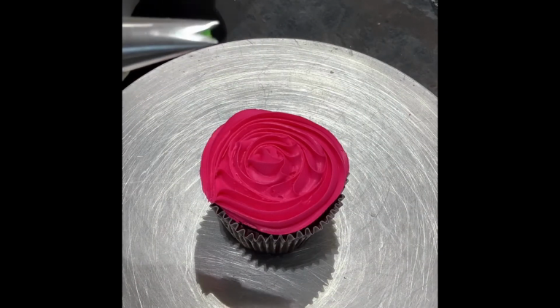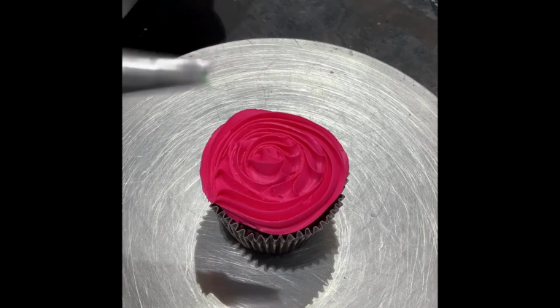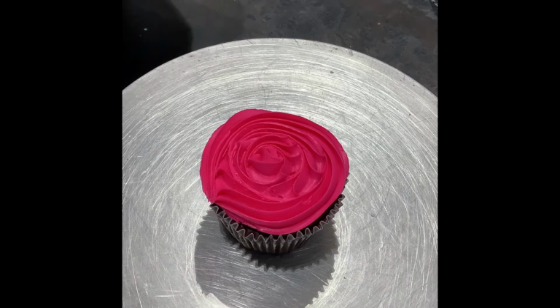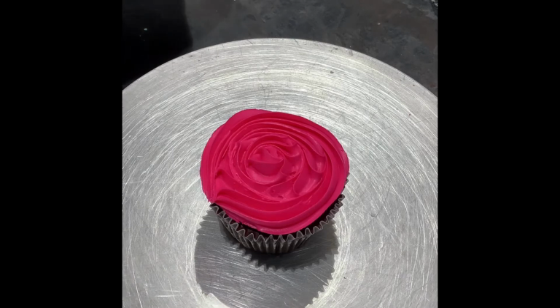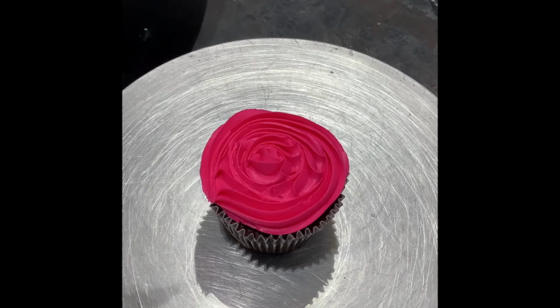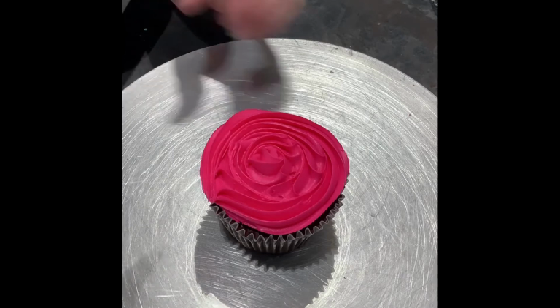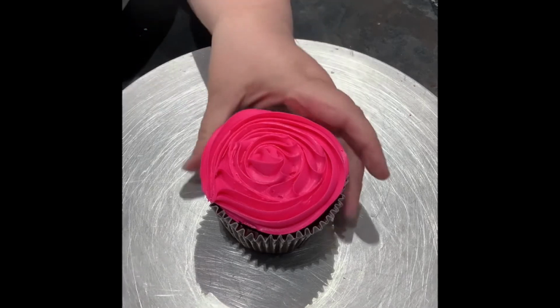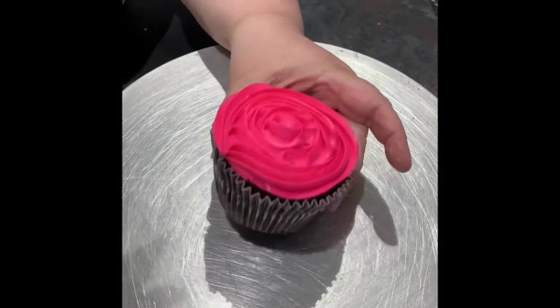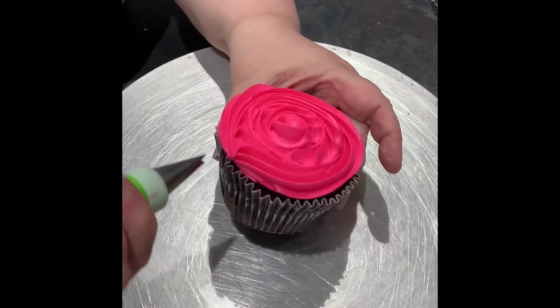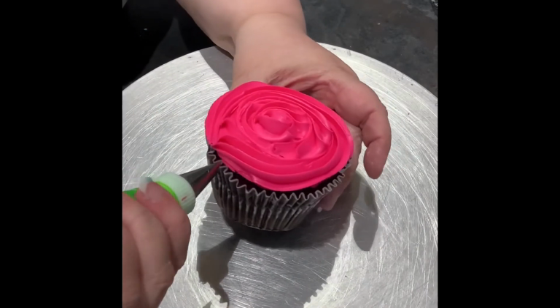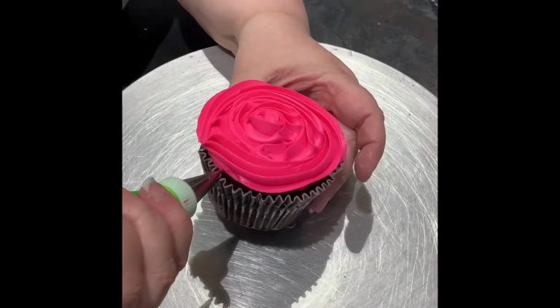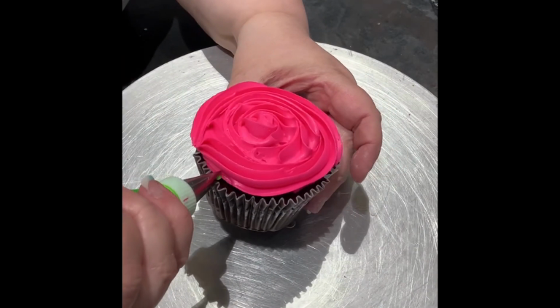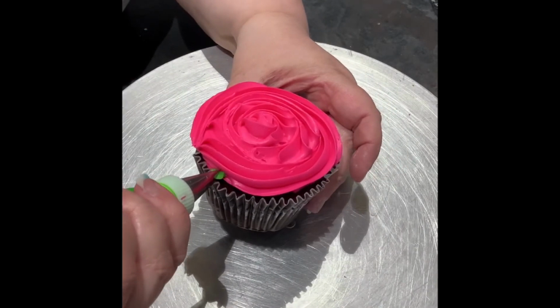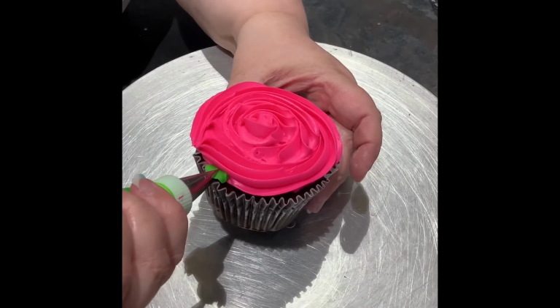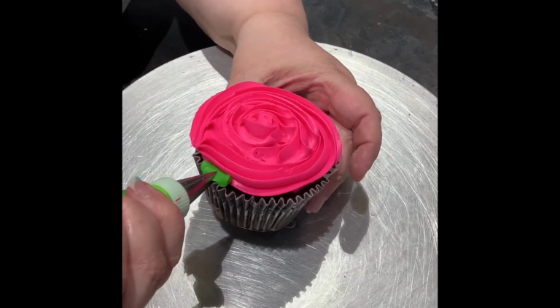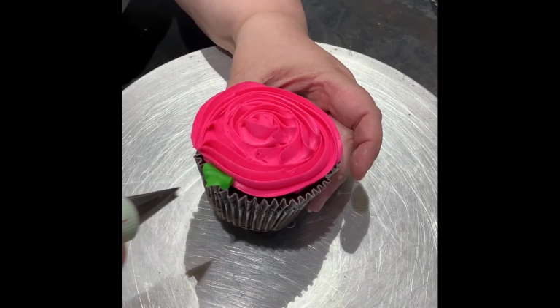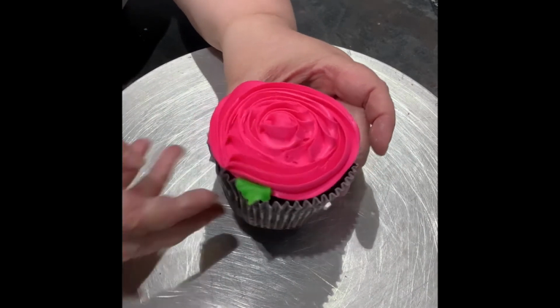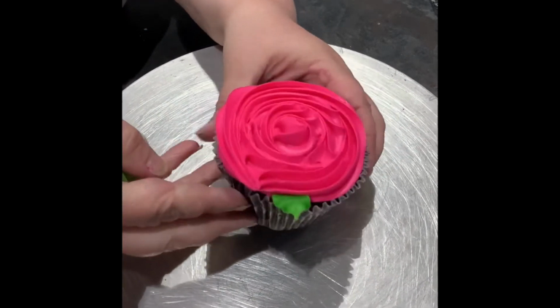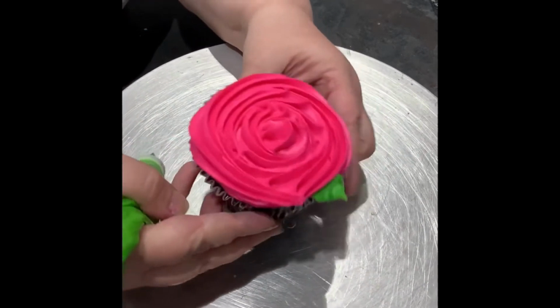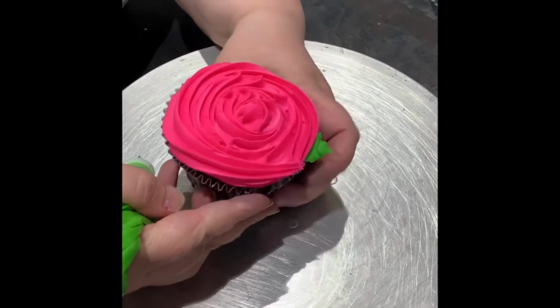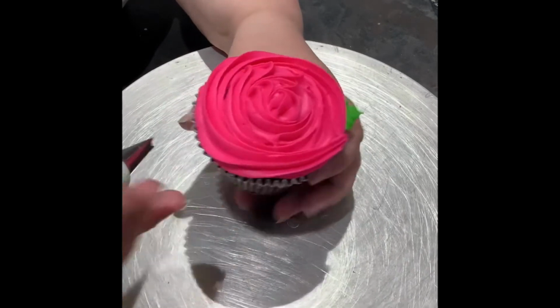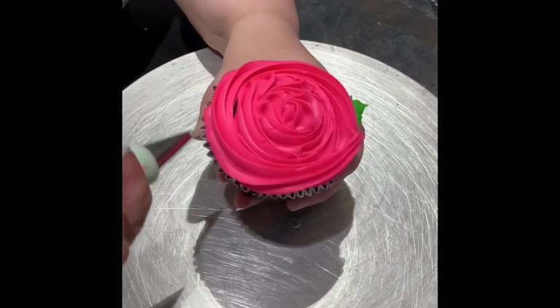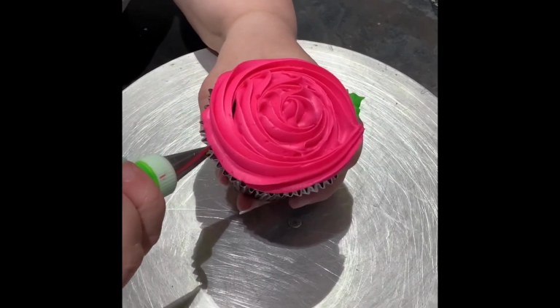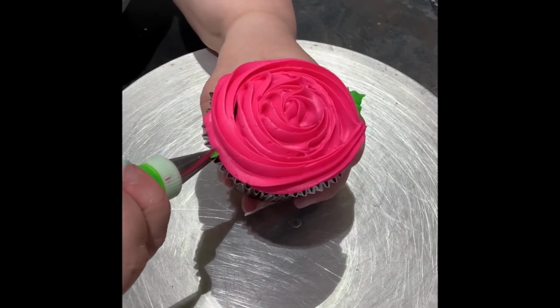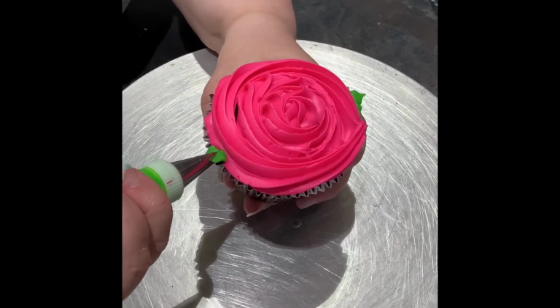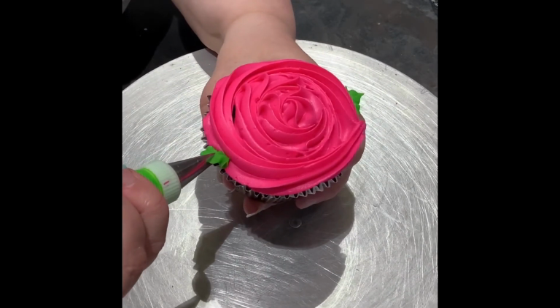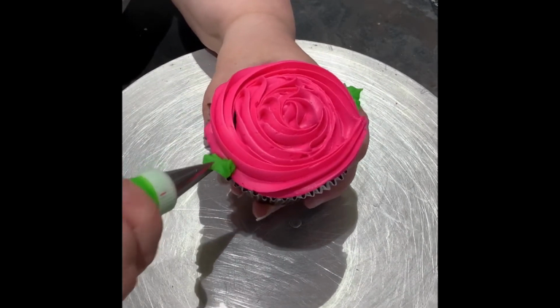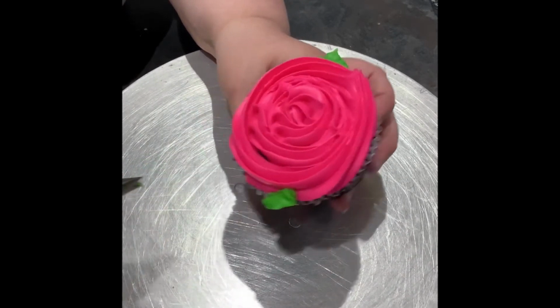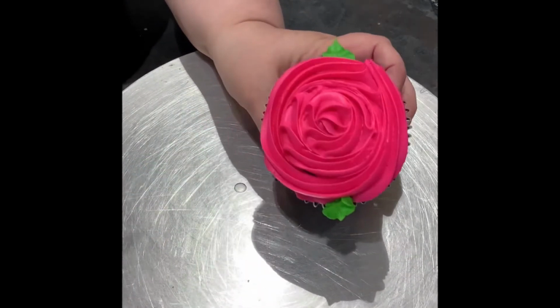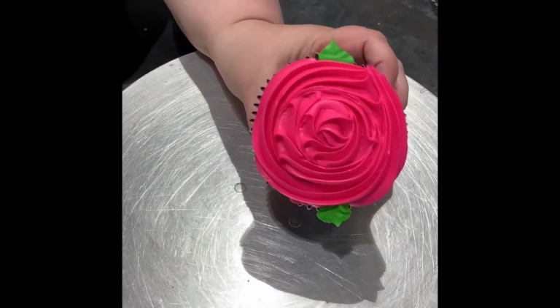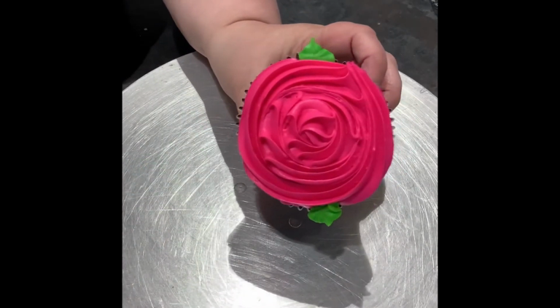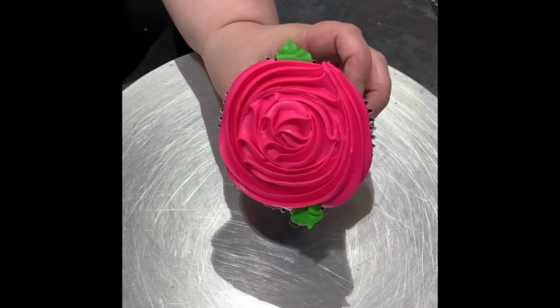There are so many ways you can use this simple design and it looks so elegant. Add a couple of leaves and voila, you're done — beautiful.